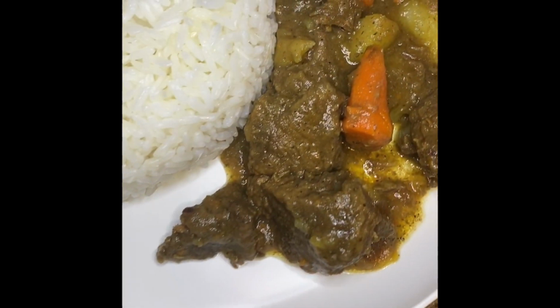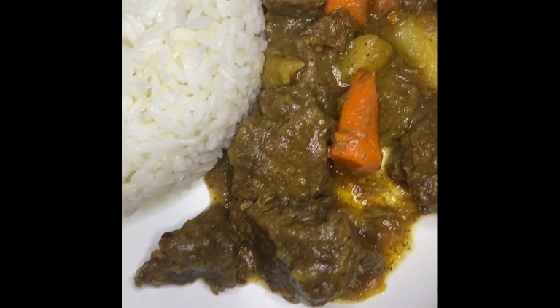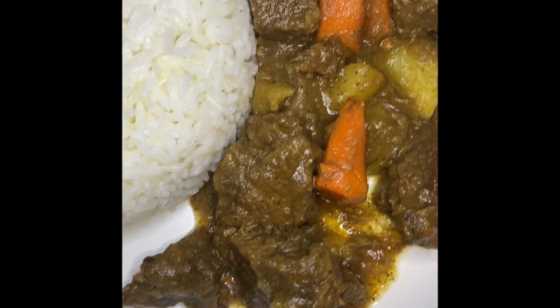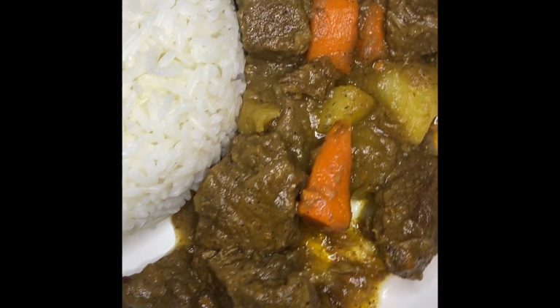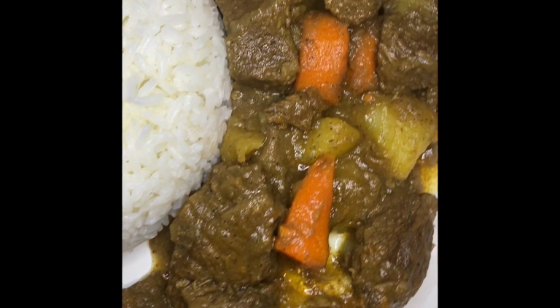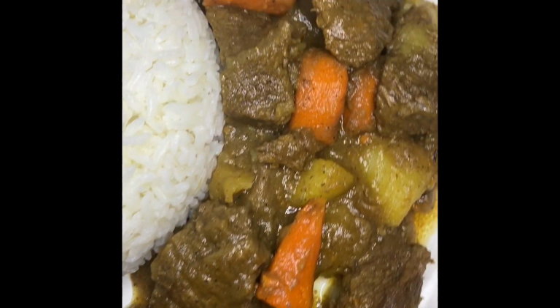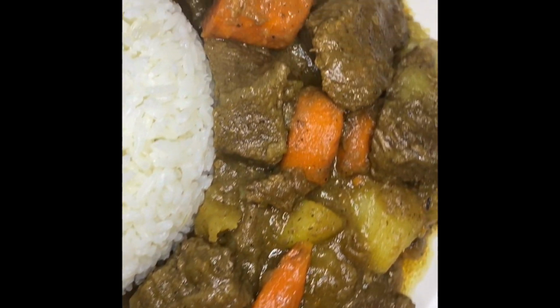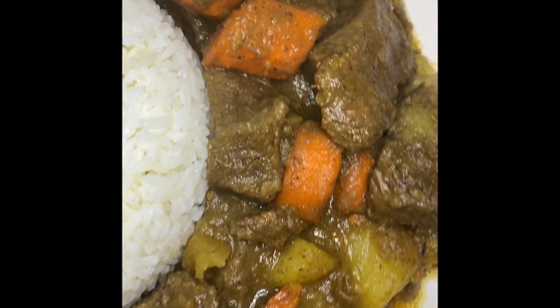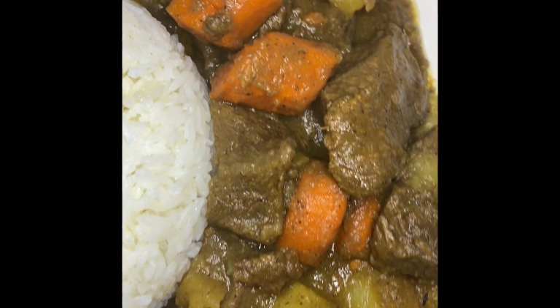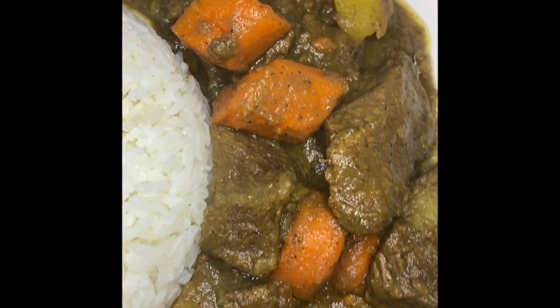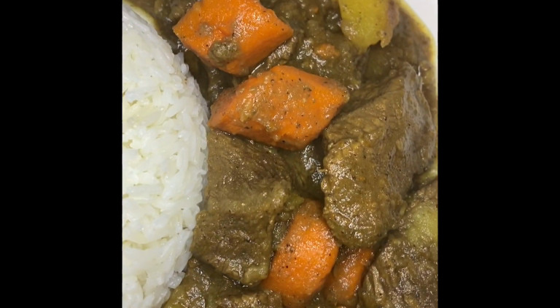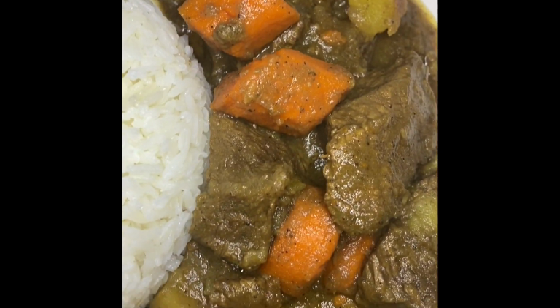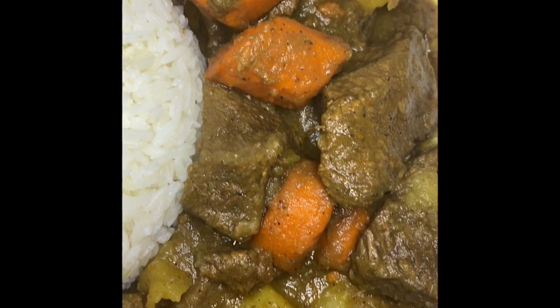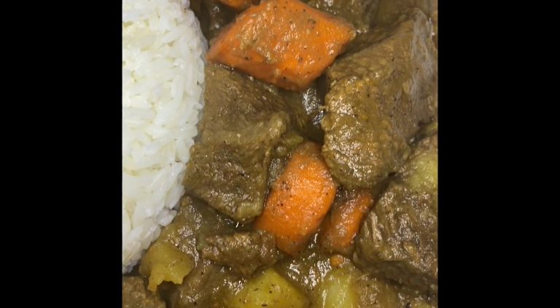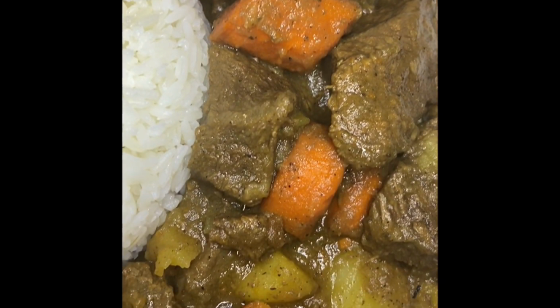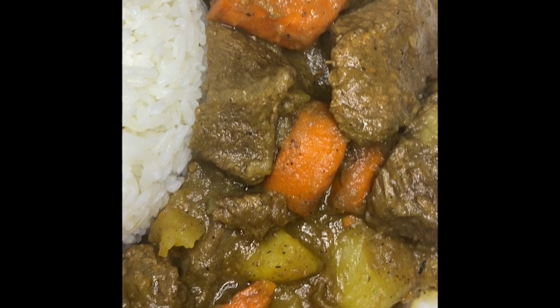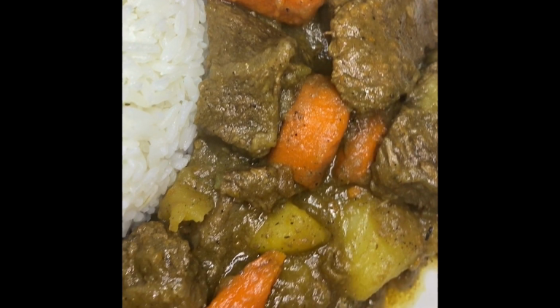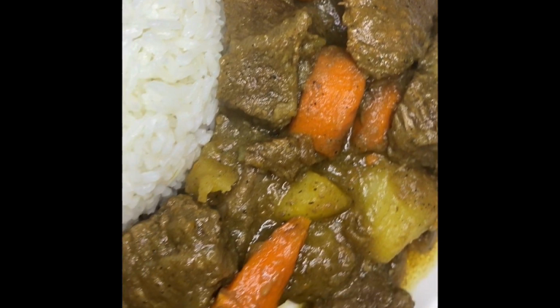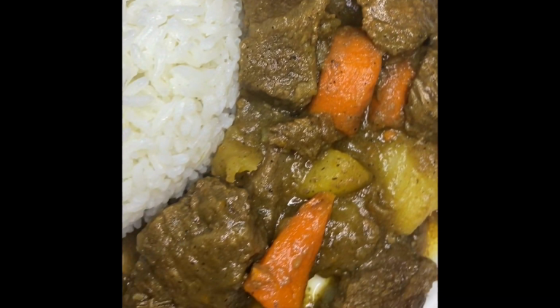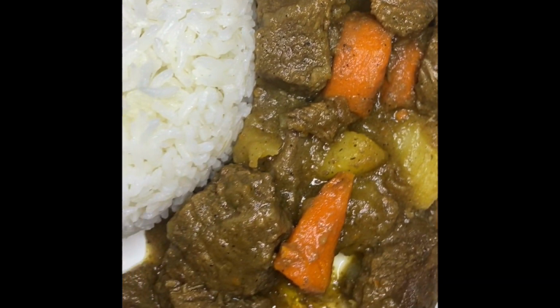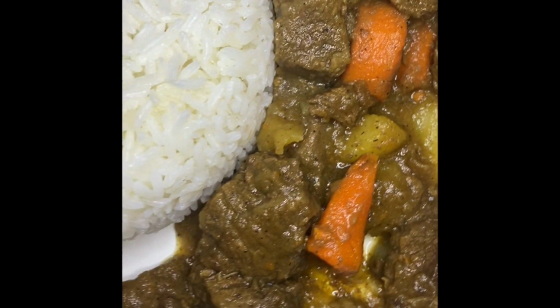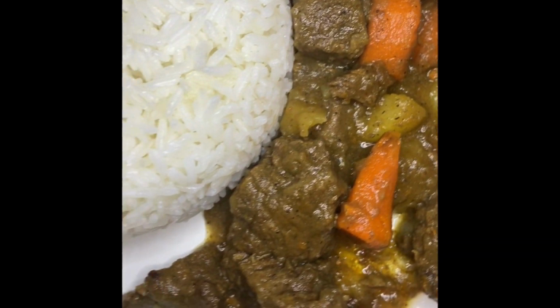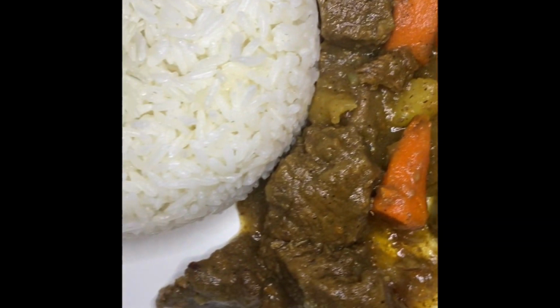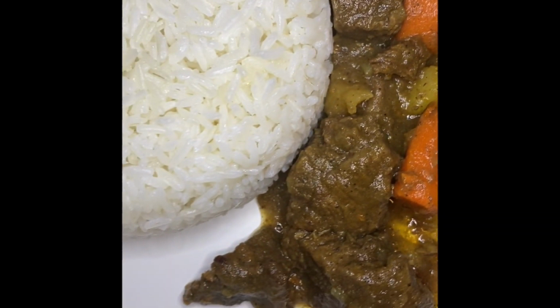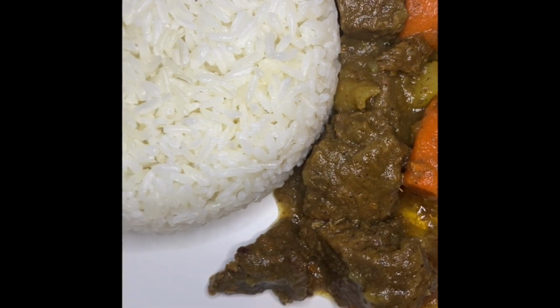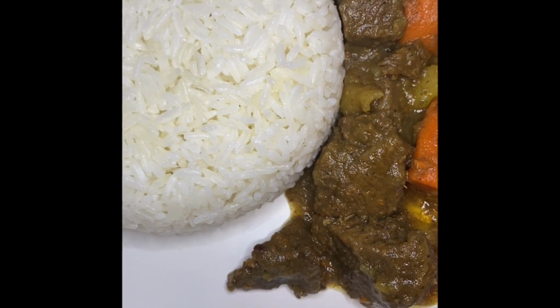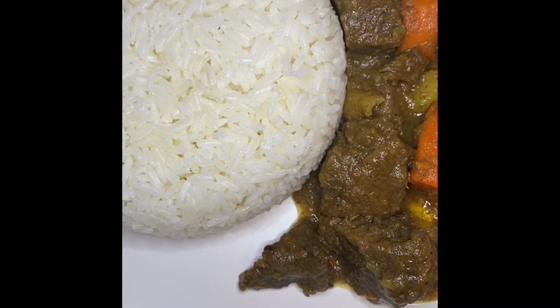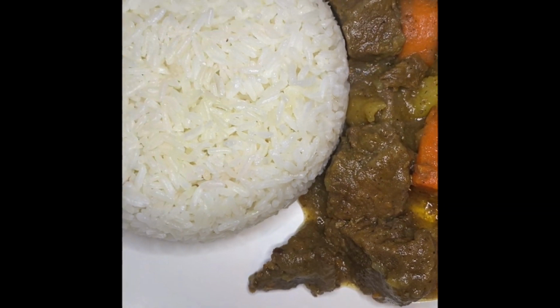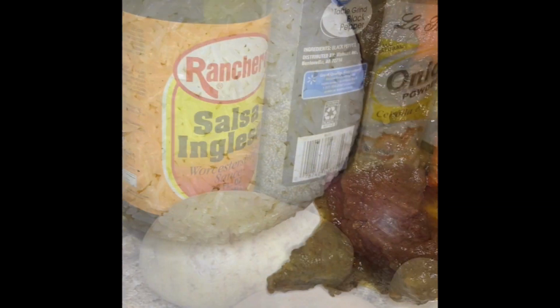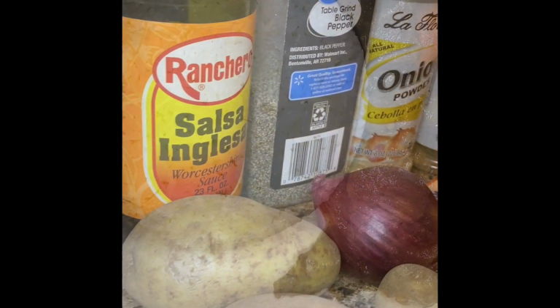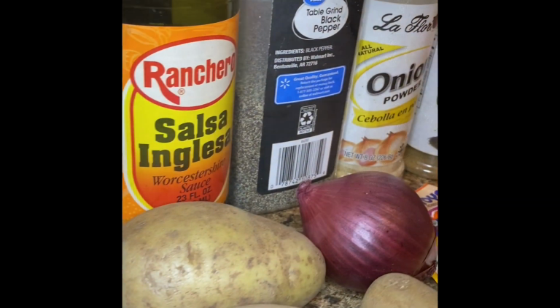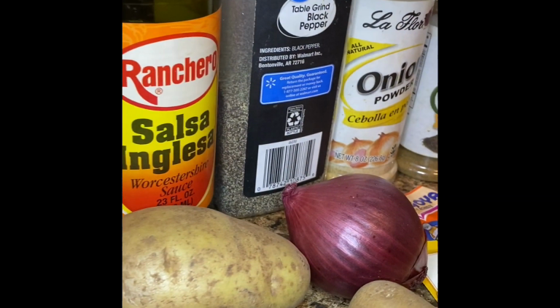This is two hours on a medium fire, and if you want to make this in a pressure cooker I'm going to have some steps for that too. Let's get right to it — all of the ingredients are going to be listed in the bottom bar.